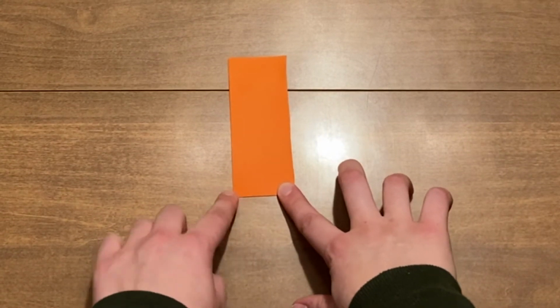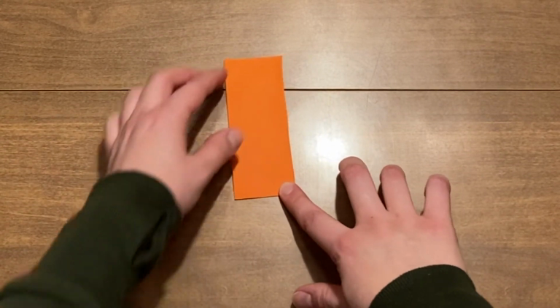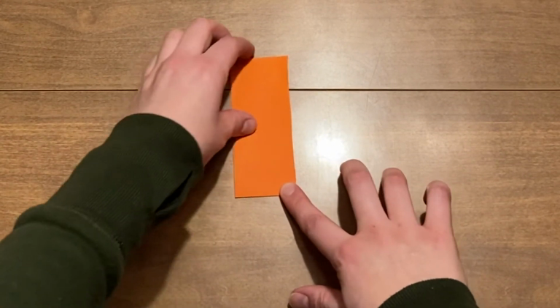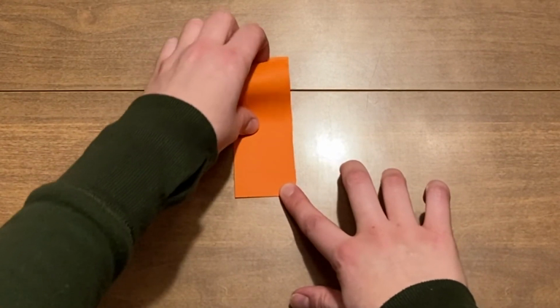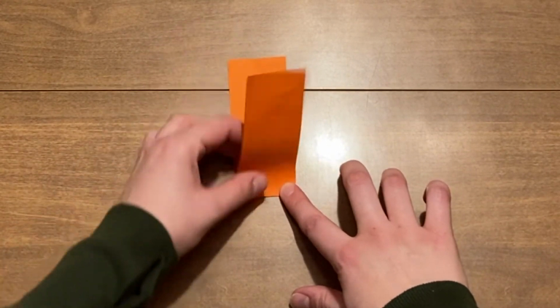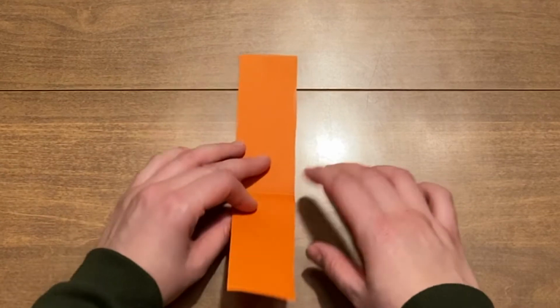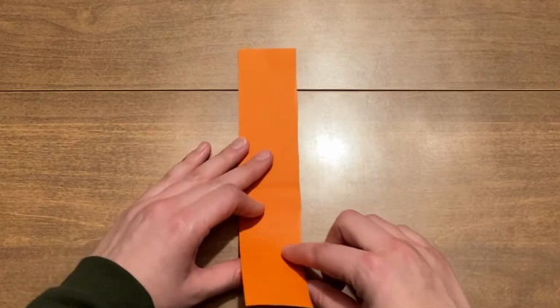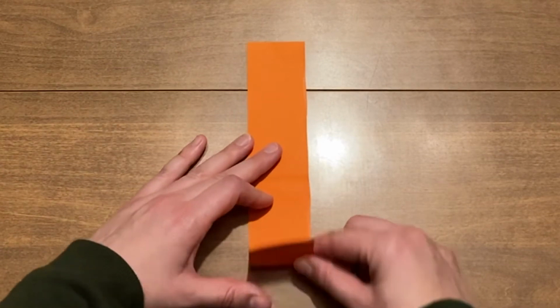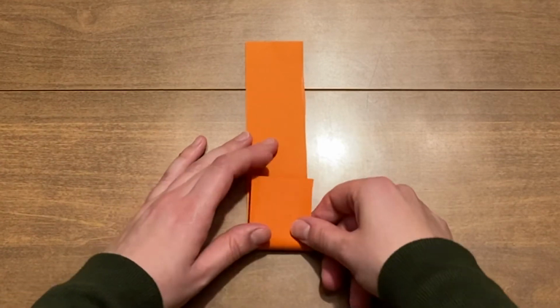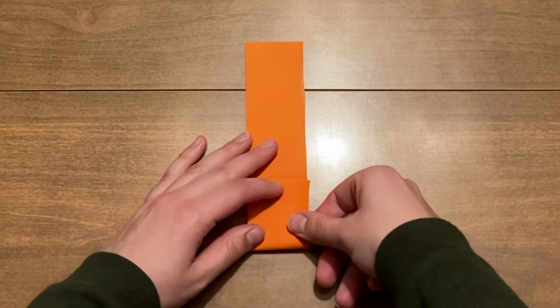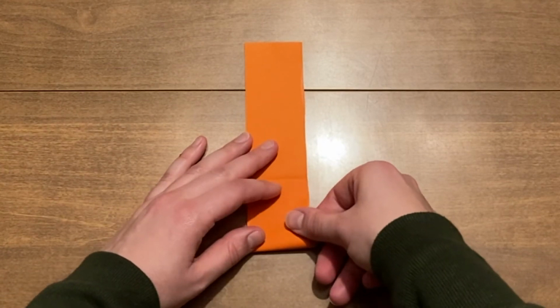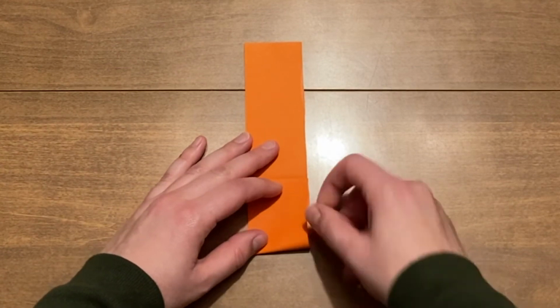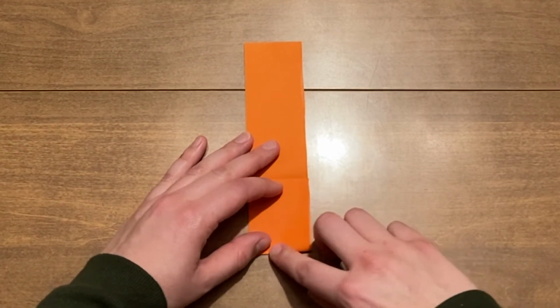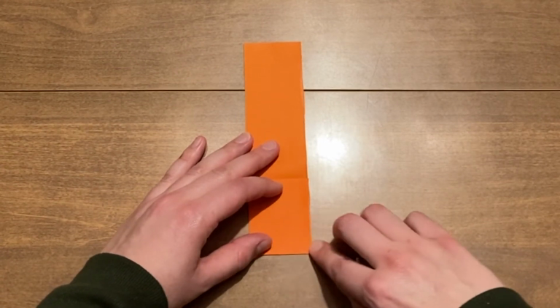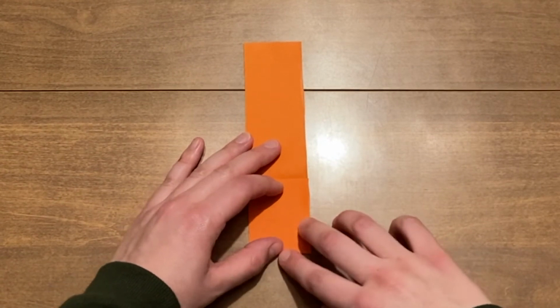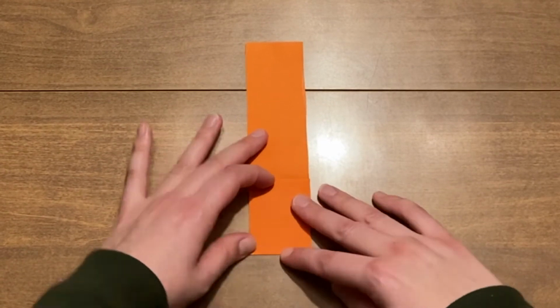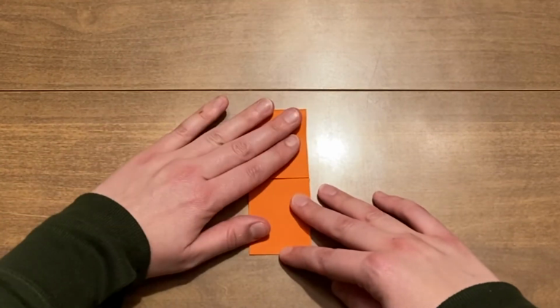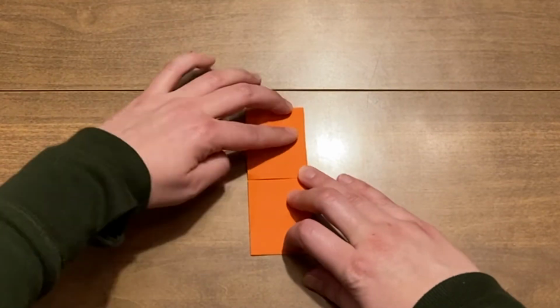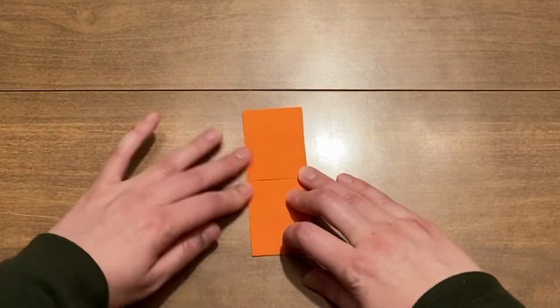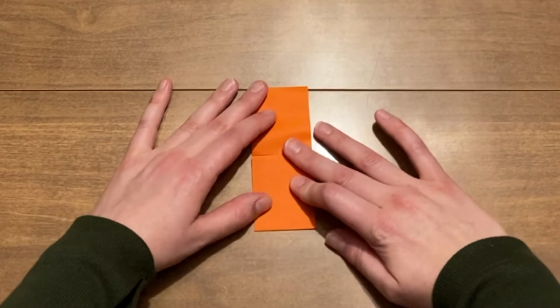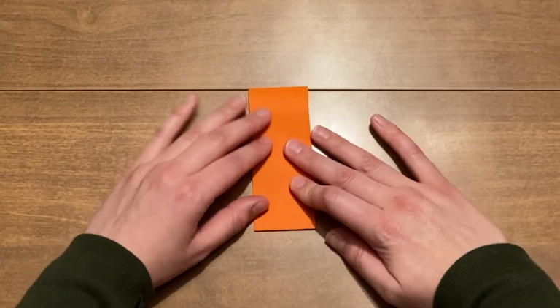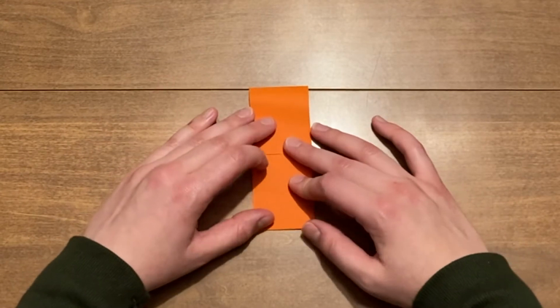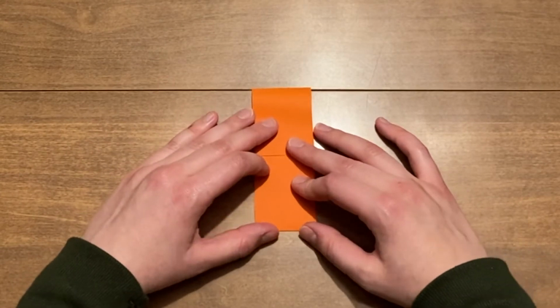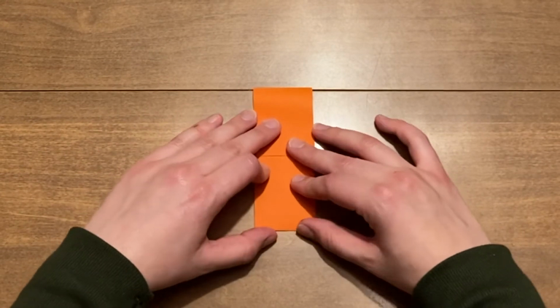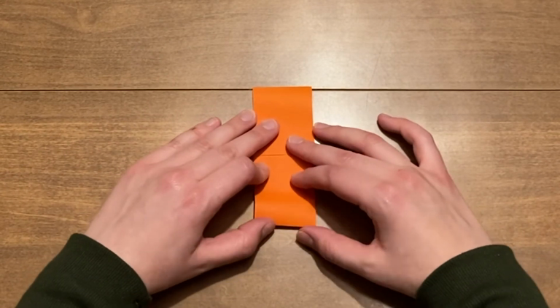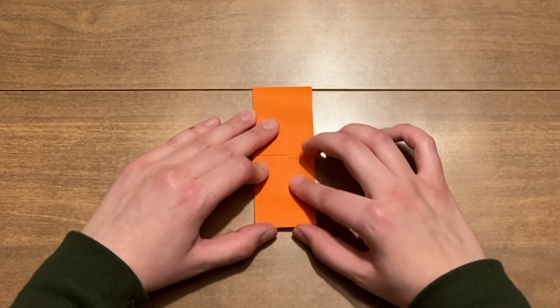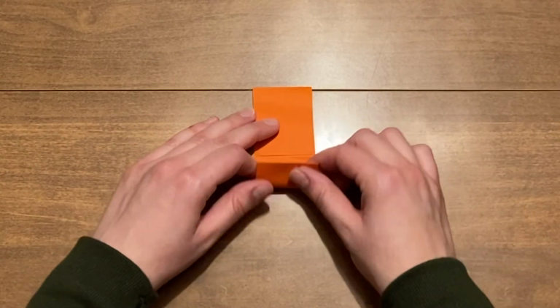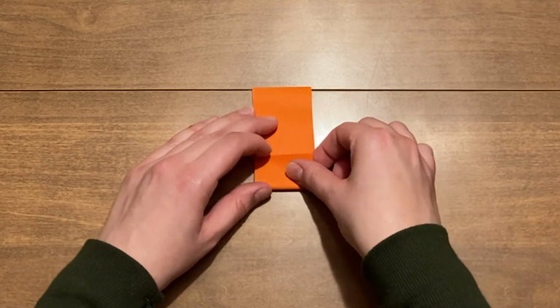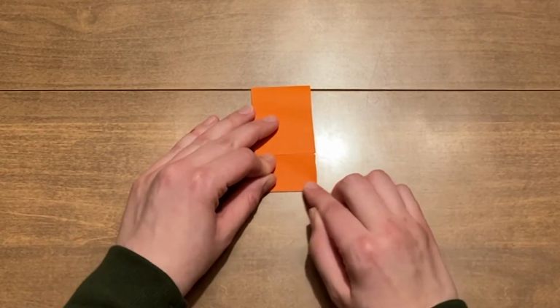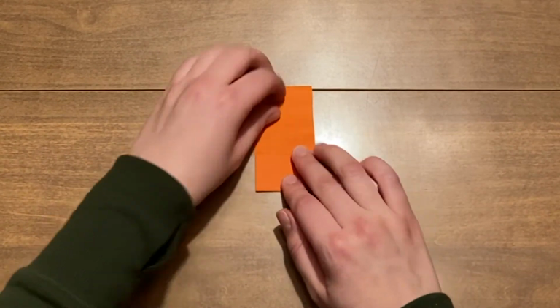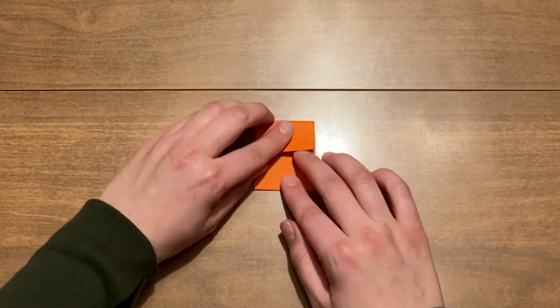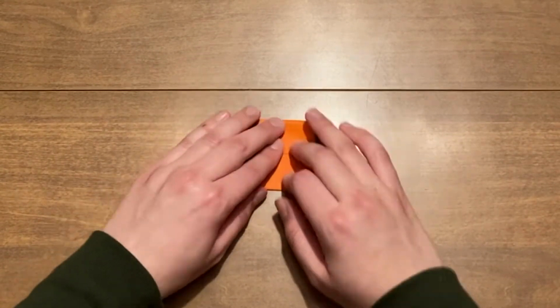Unfold the paper and fold both ends of the paper to the center fold. Fold the ends to the center line once more and then fold the two halves together.